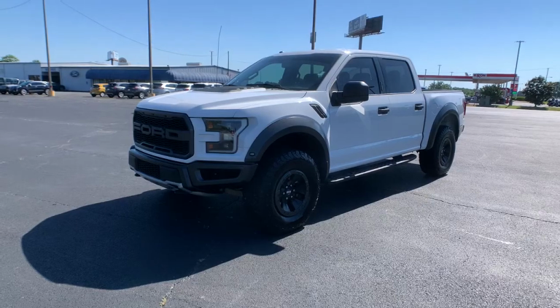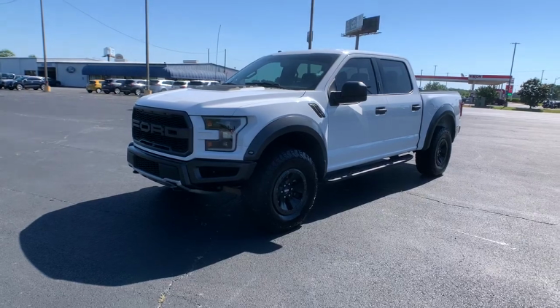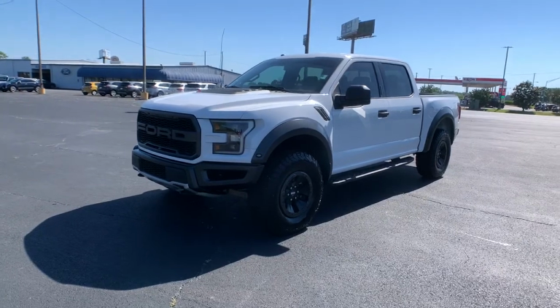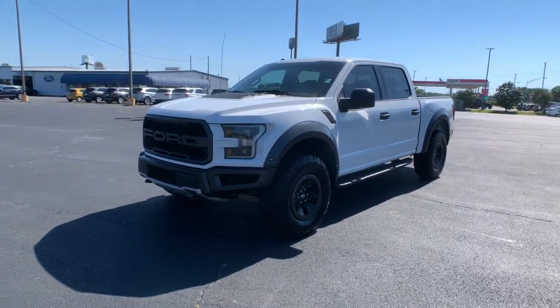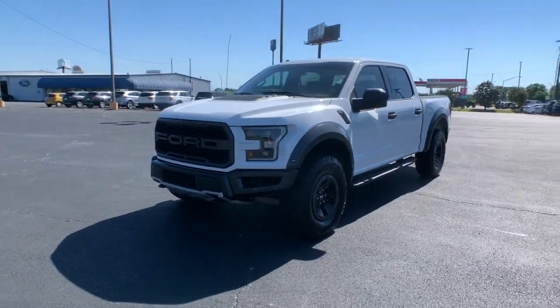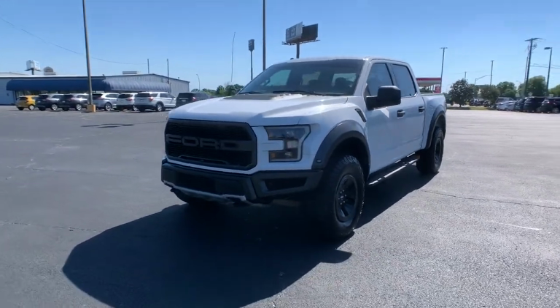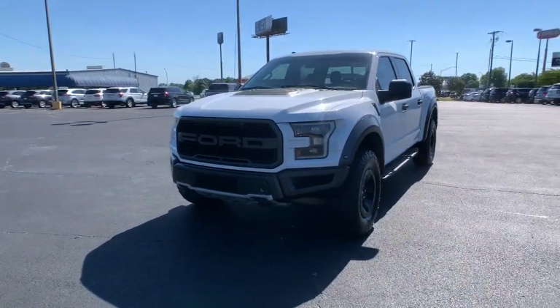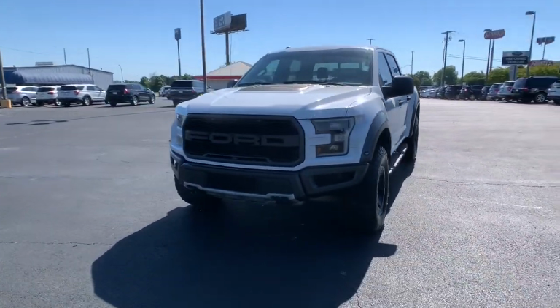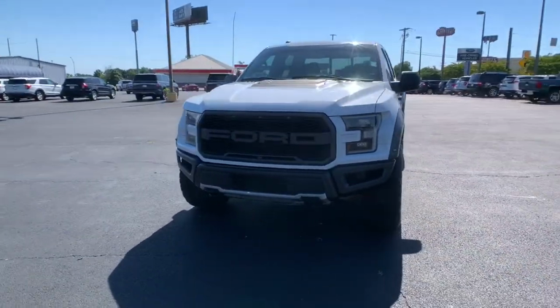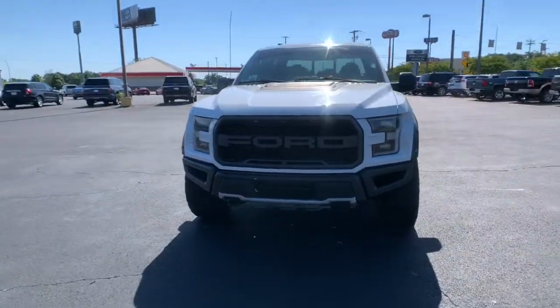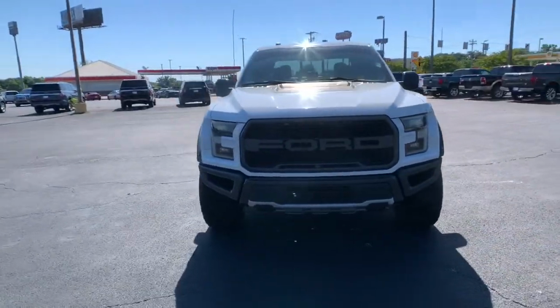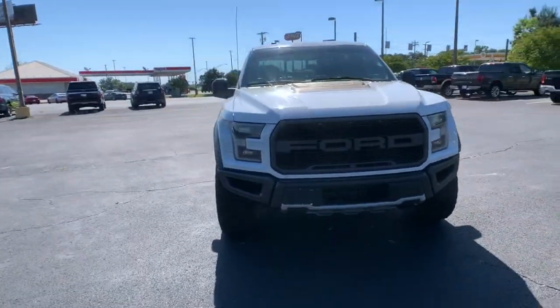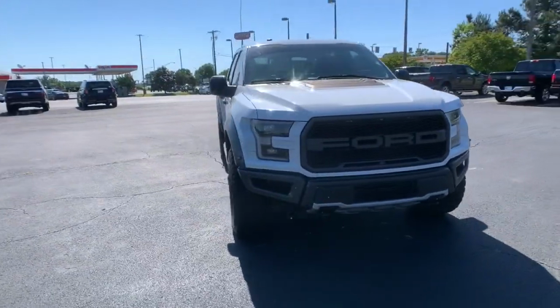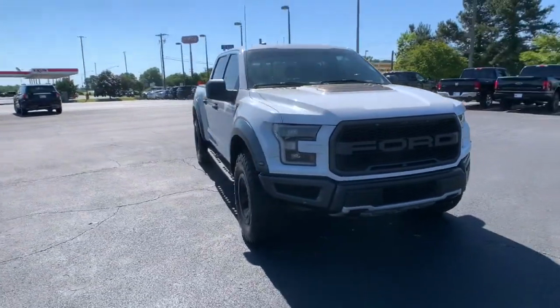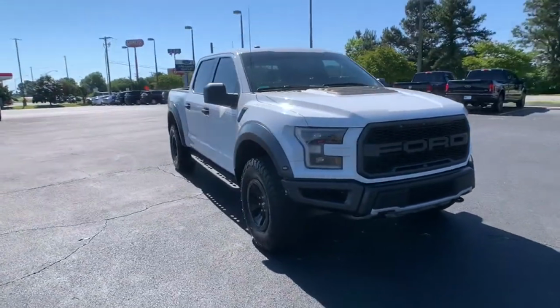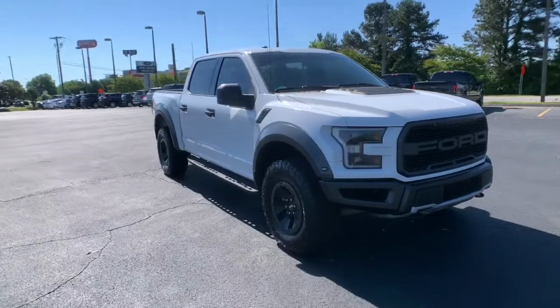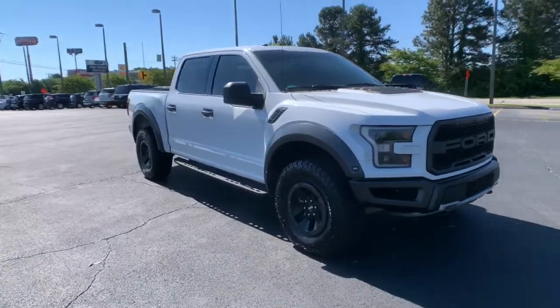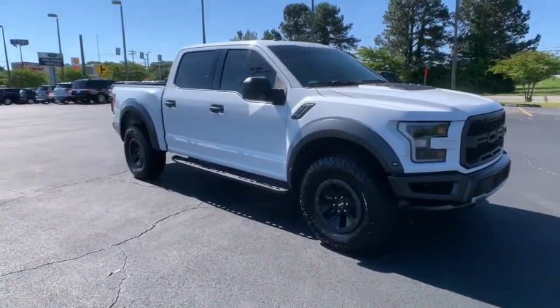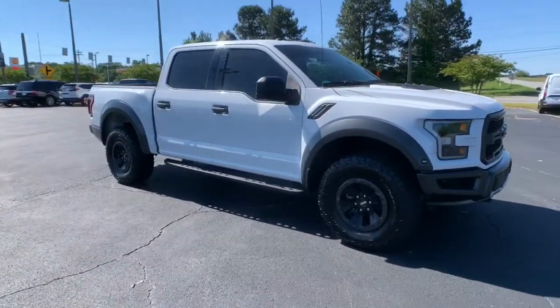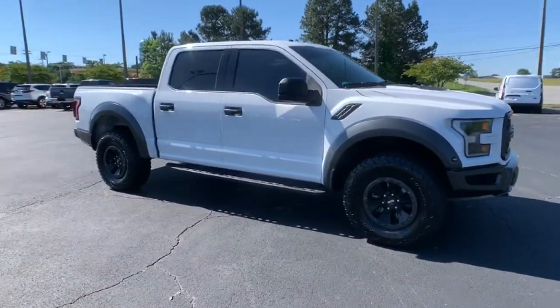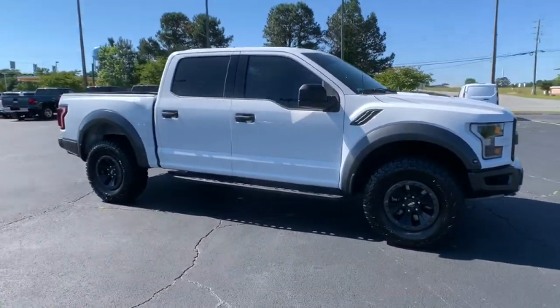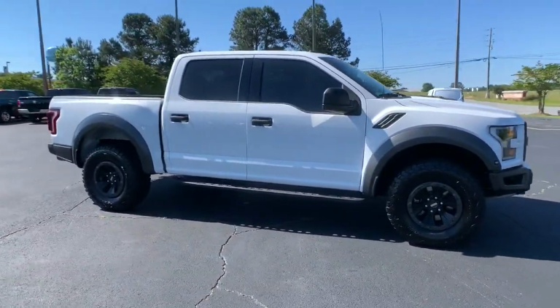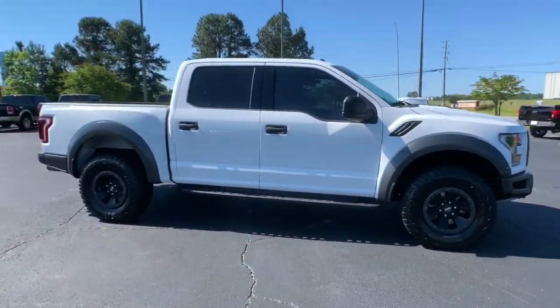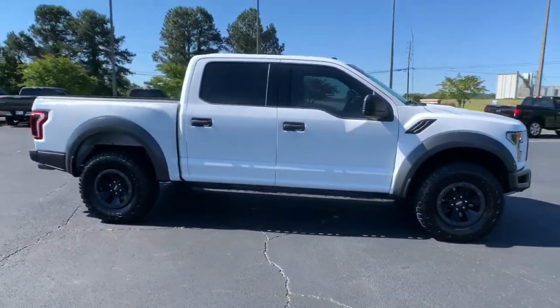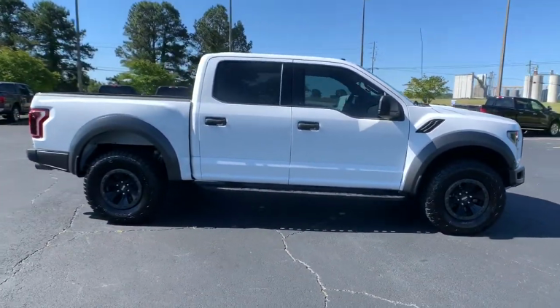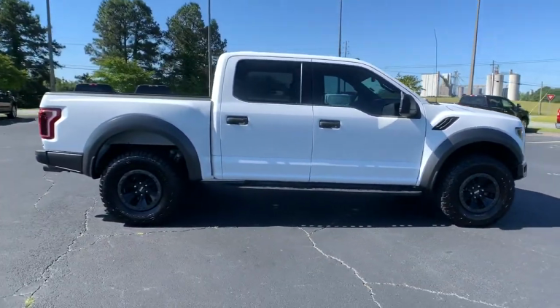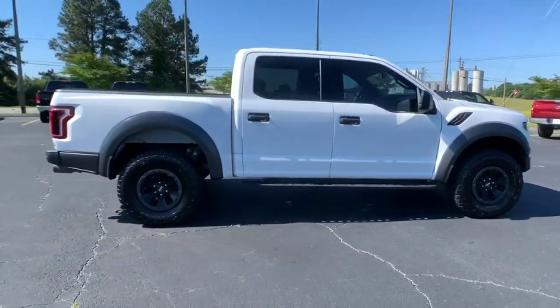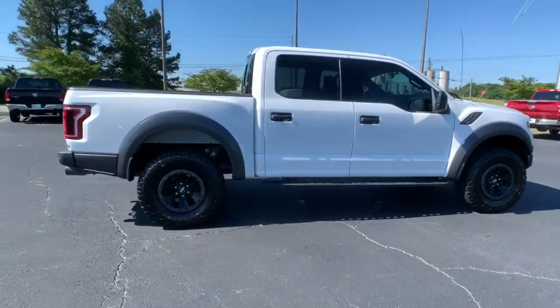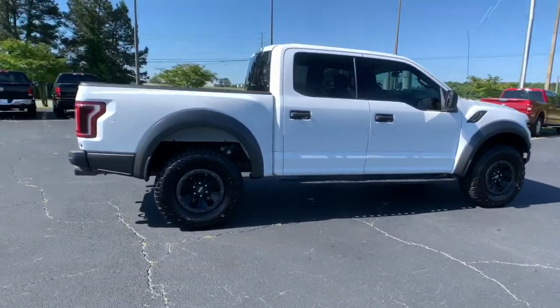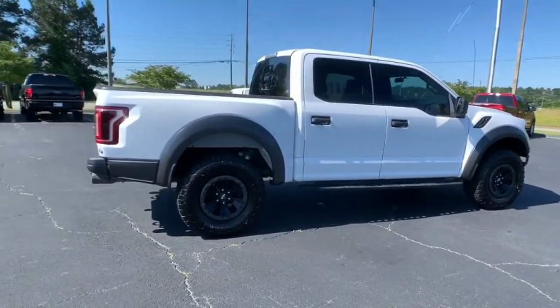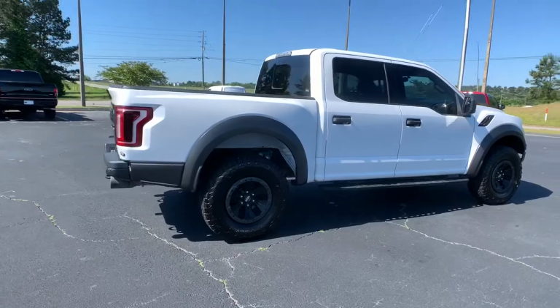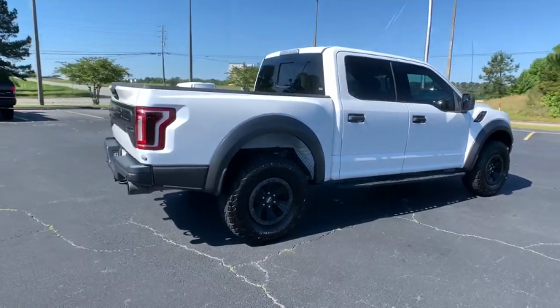Looking for your dream car? It could be the 2018 Ford F-150. This vehicle still has fewer than 90,000 miles on the clock, so it won't last long.